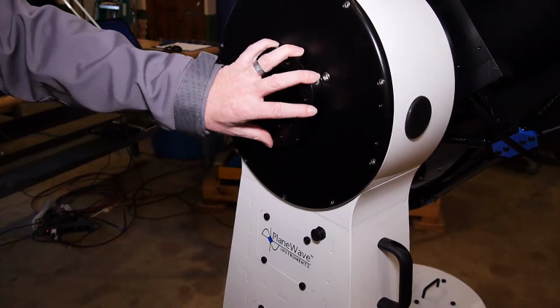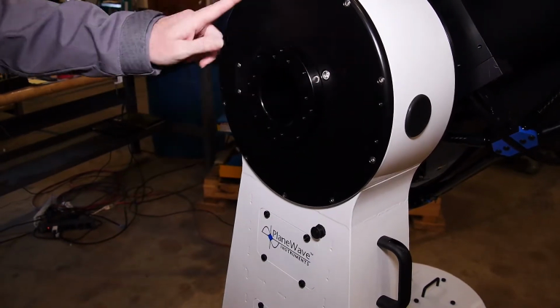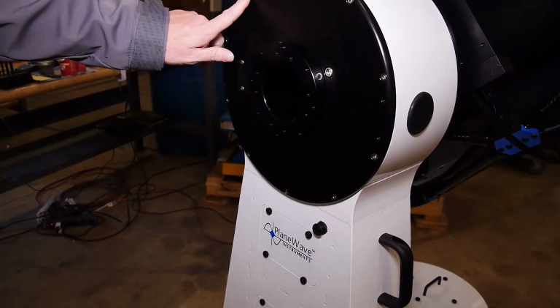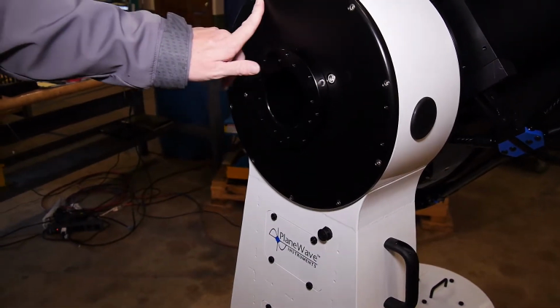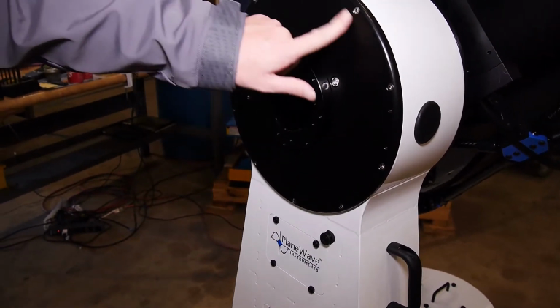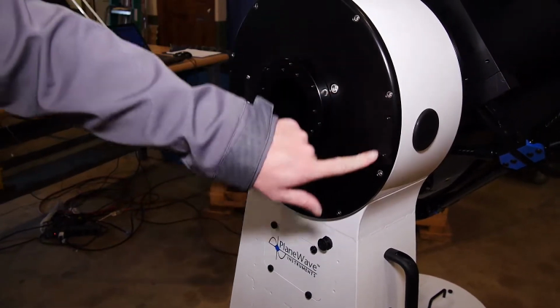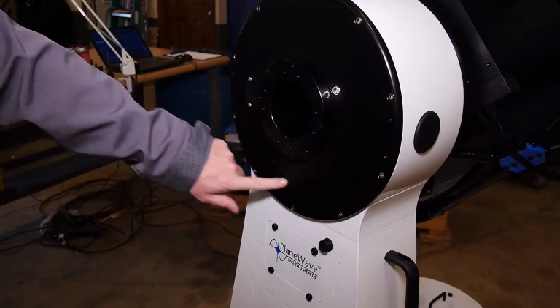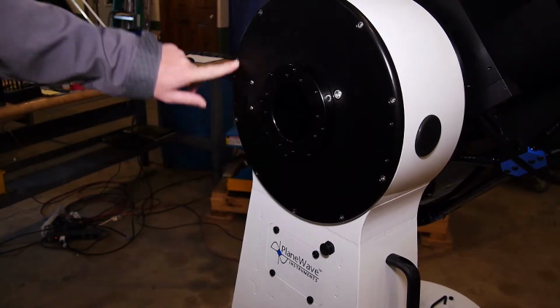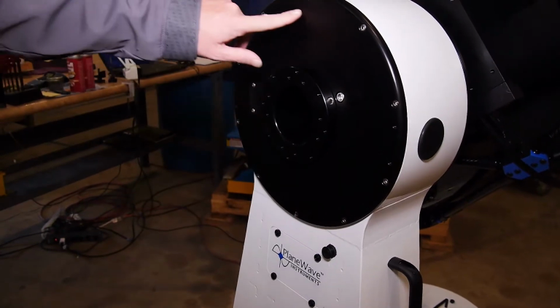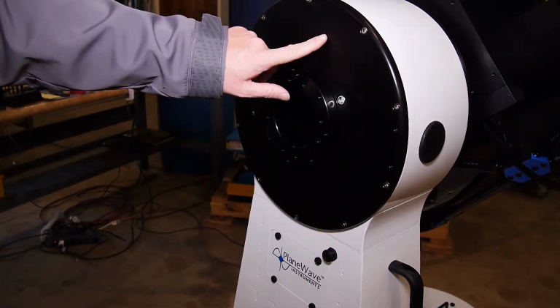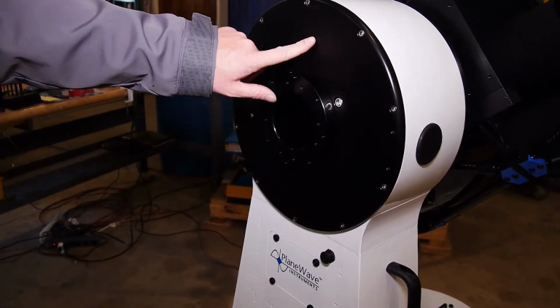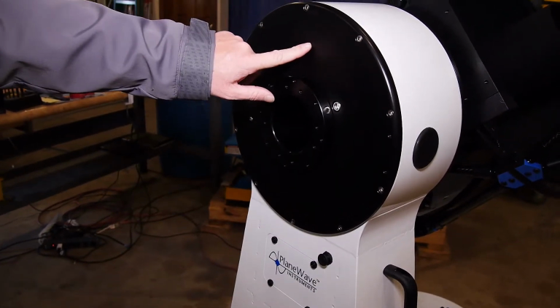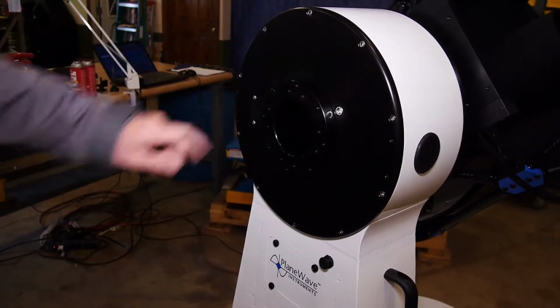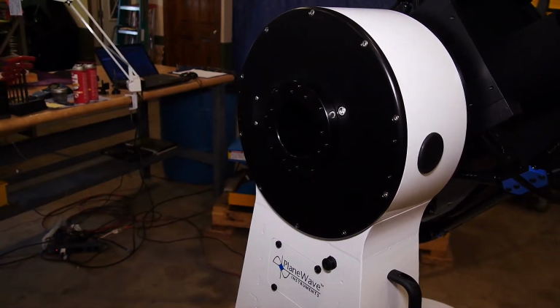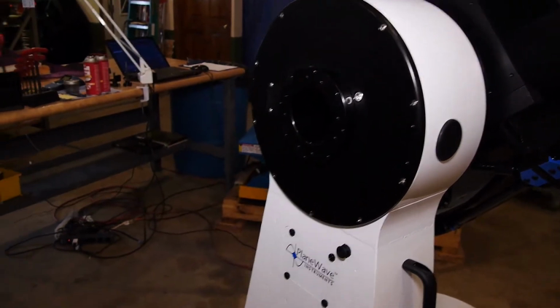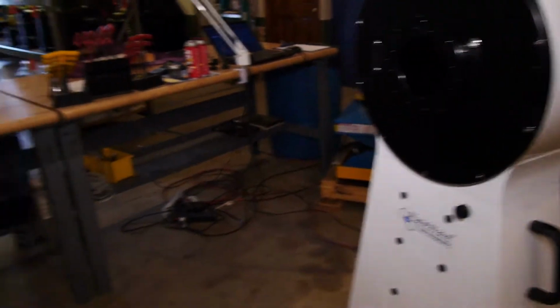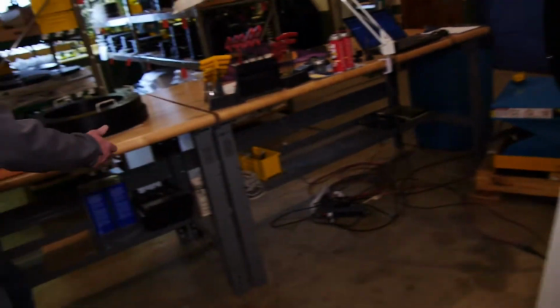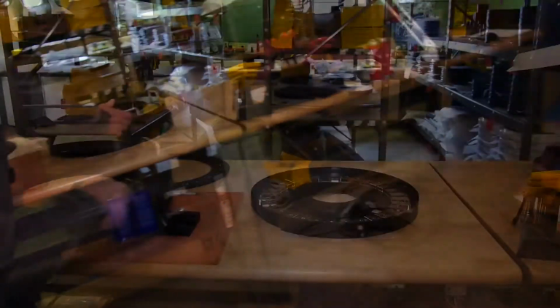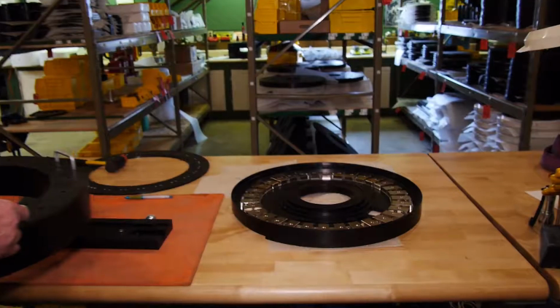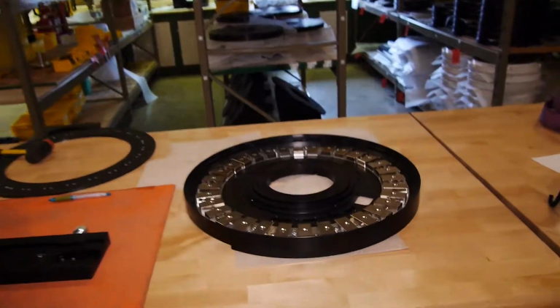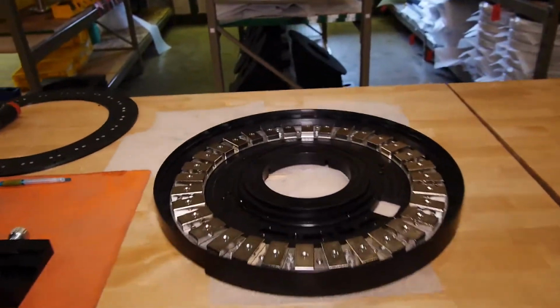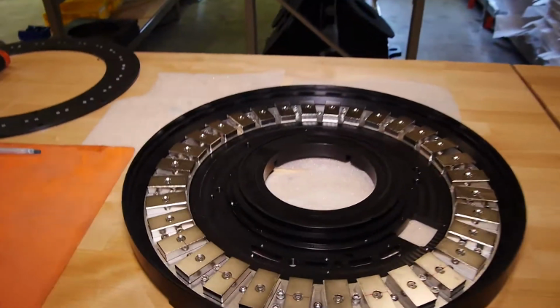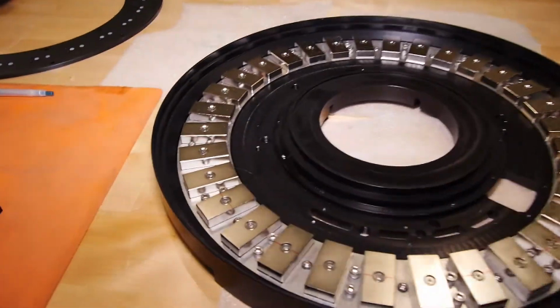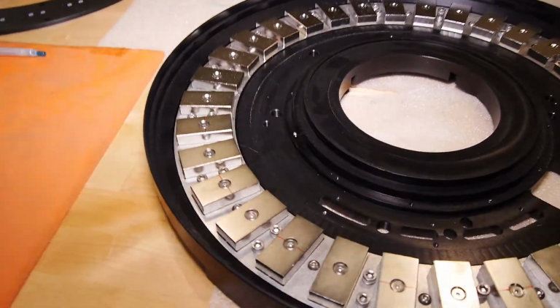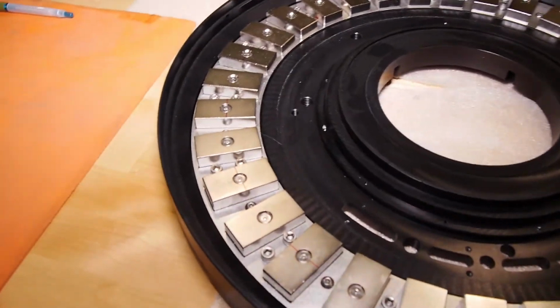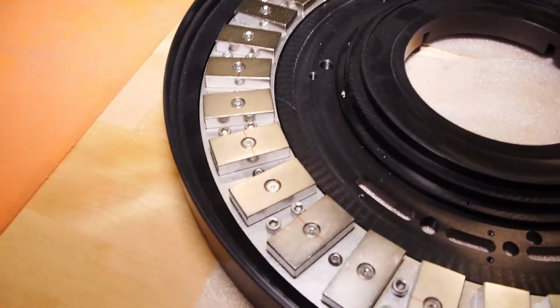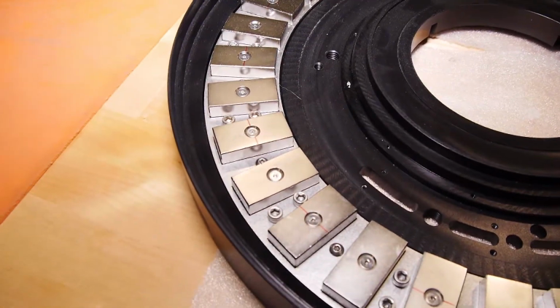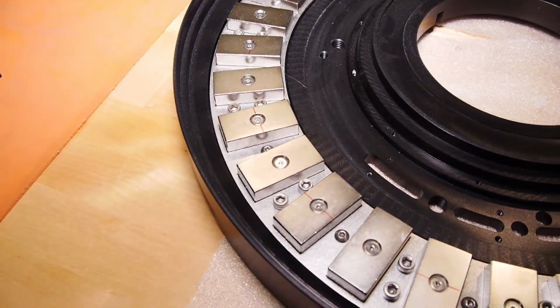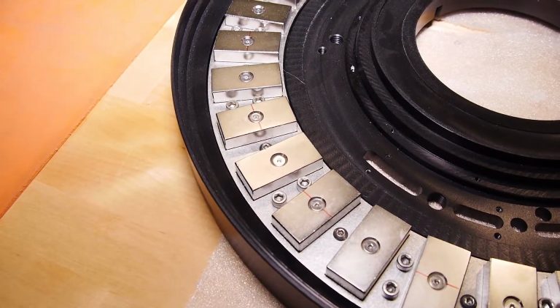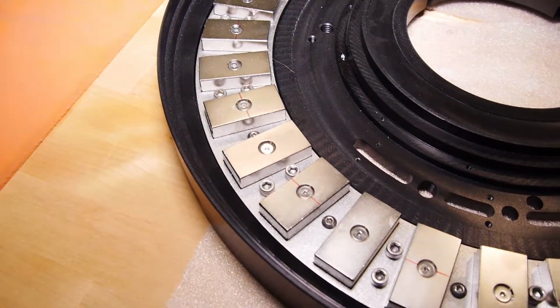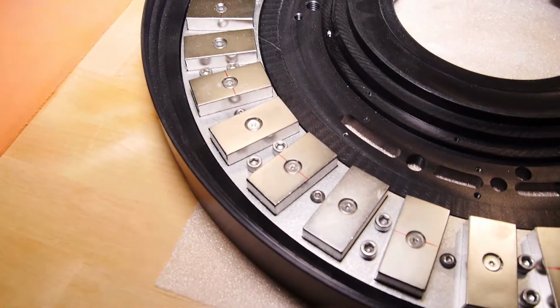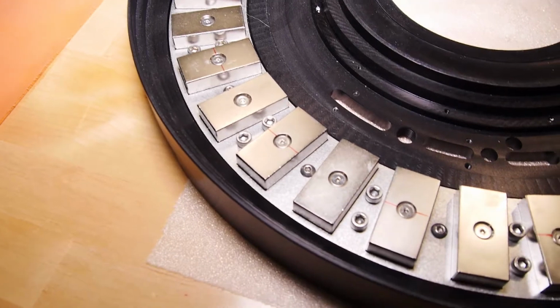The motor just barely fits underneath this cover. We actually have one of our motors — or at least the magnet plate for one of our motors — sitting over here on the desk.